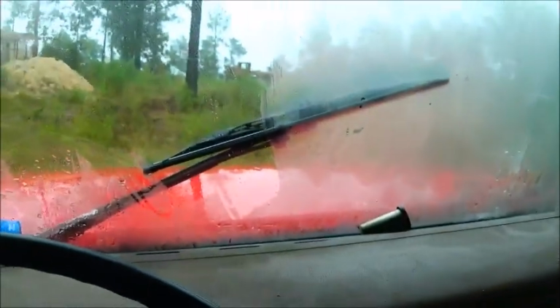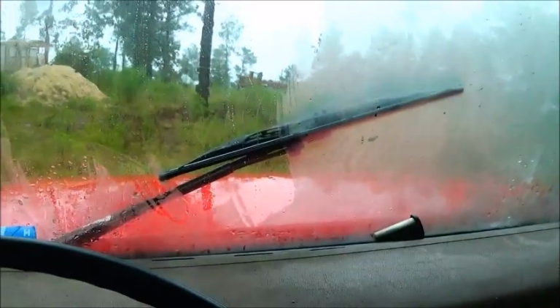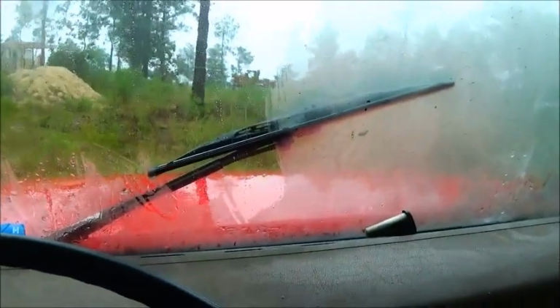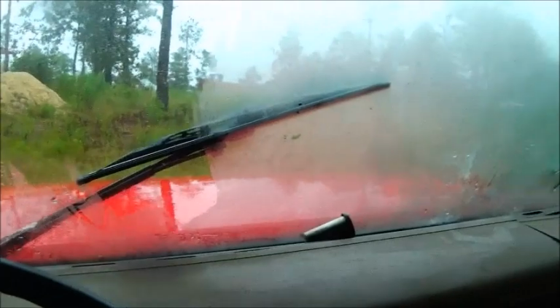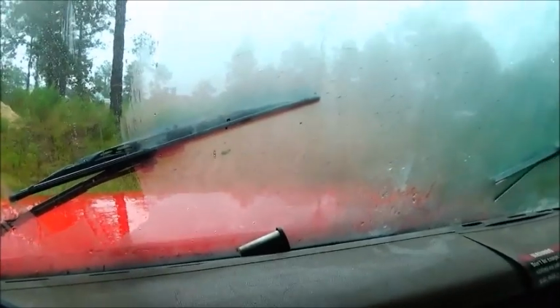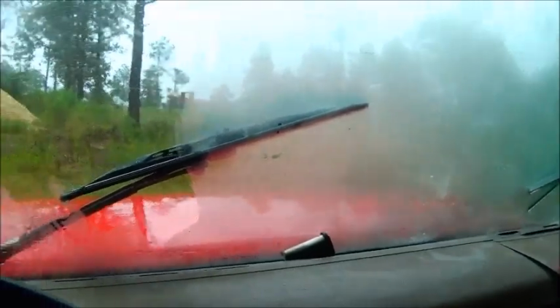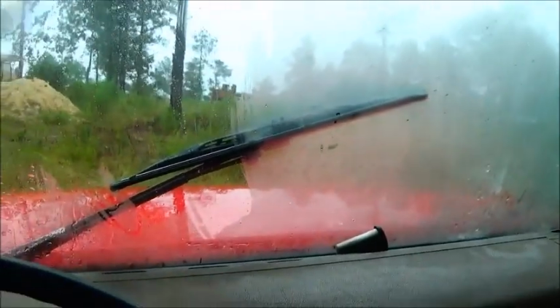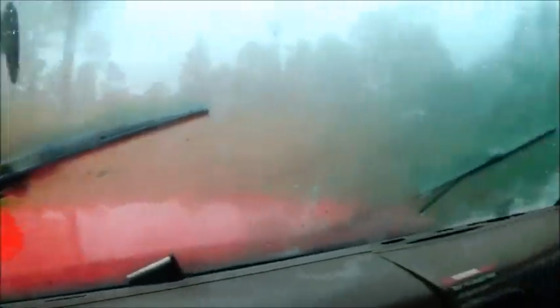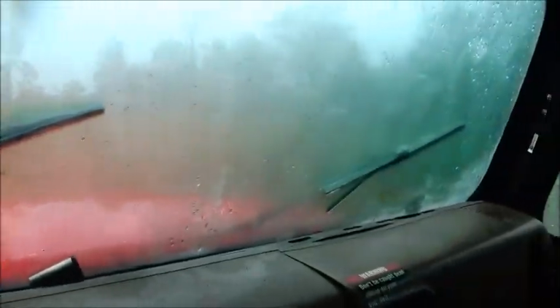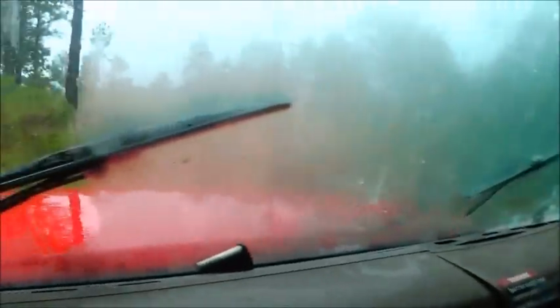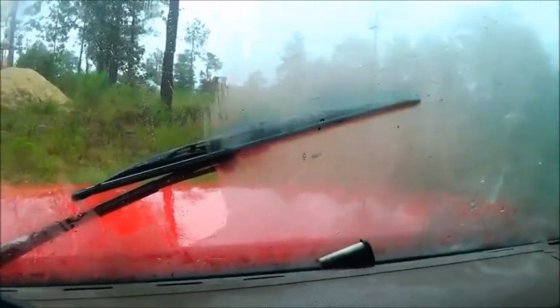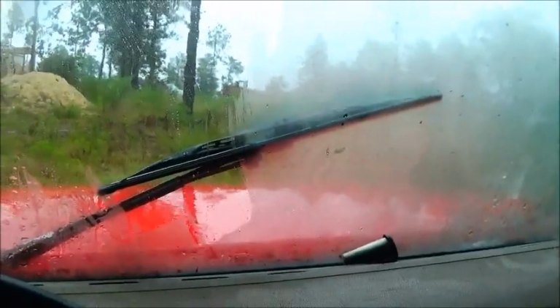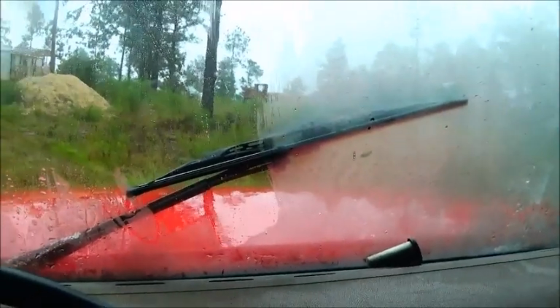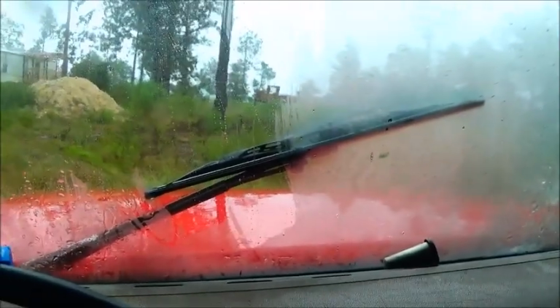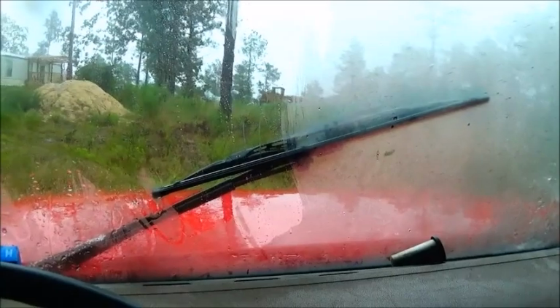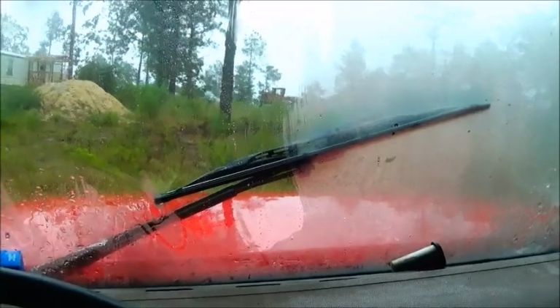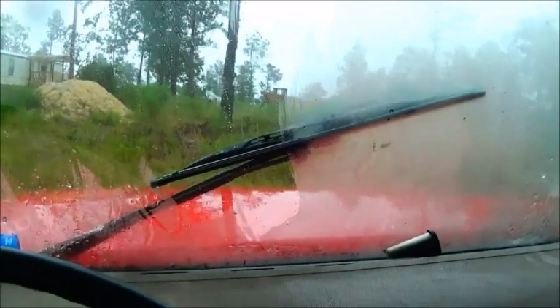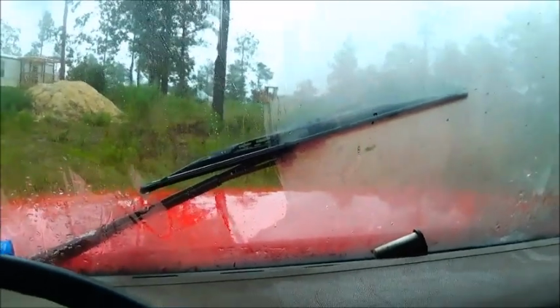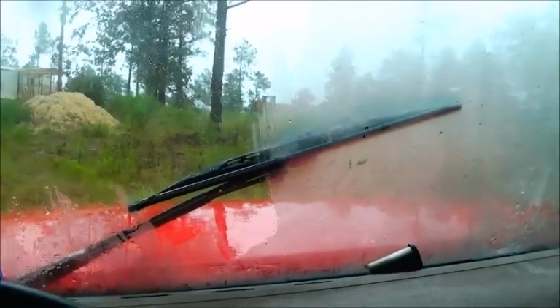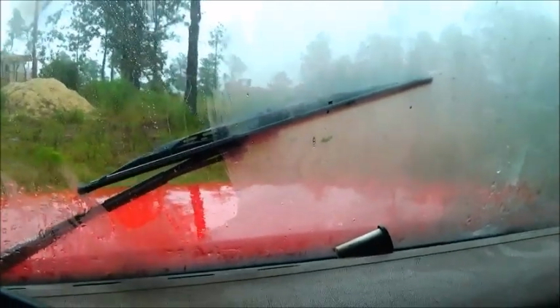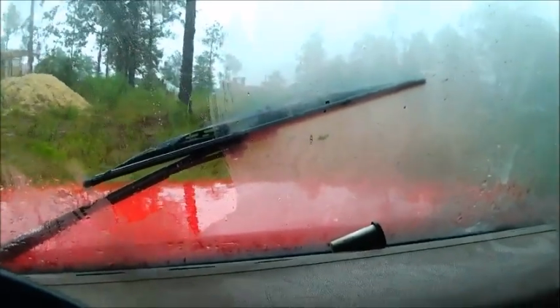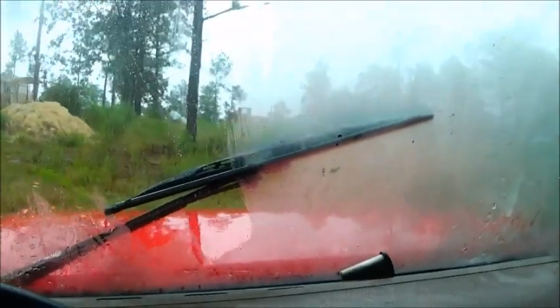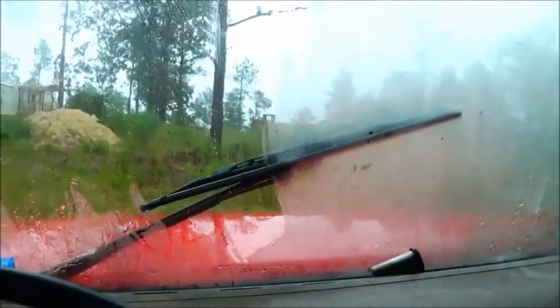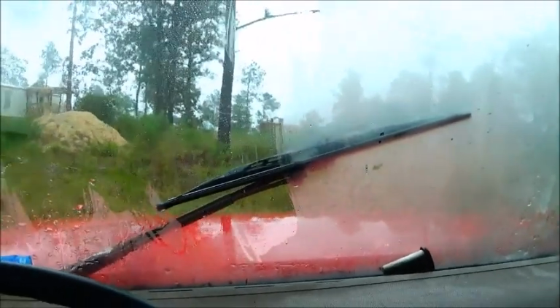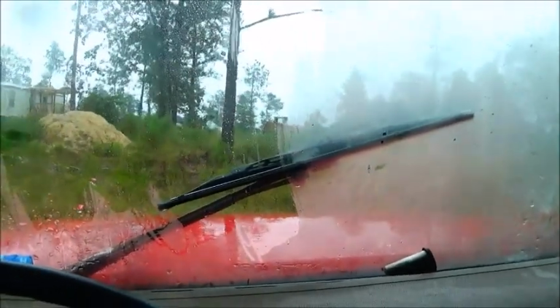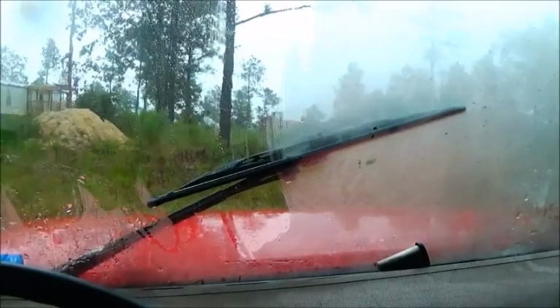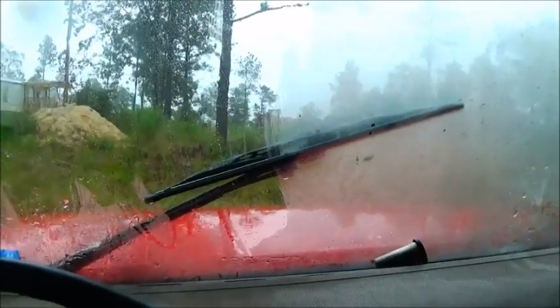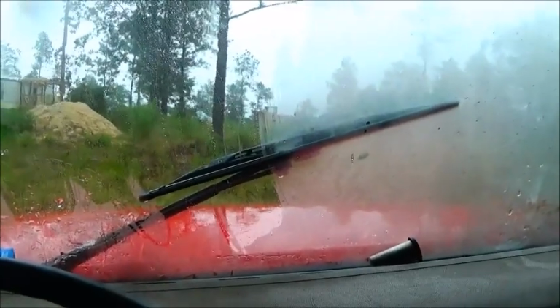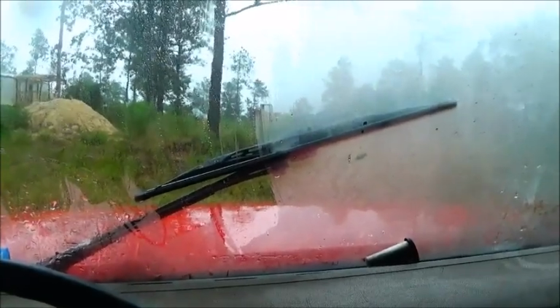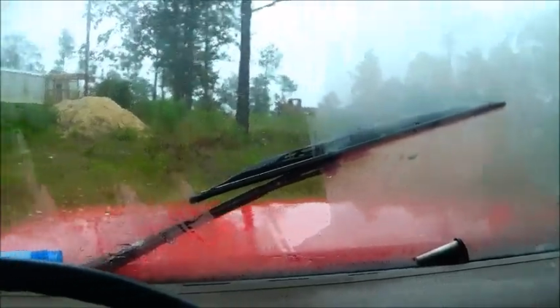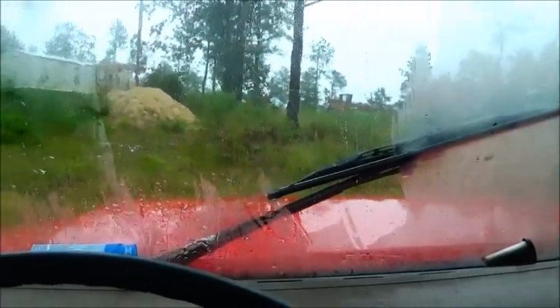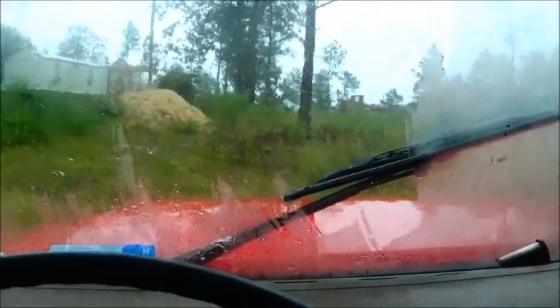My windshield wipers quit on me. That one there shot anyway, but this one here was a new one I put on there. I heard it clonk one time, and it moved up about four or five inches, so I'm not sure what the problem is. I'll have to get that figured out for sure.